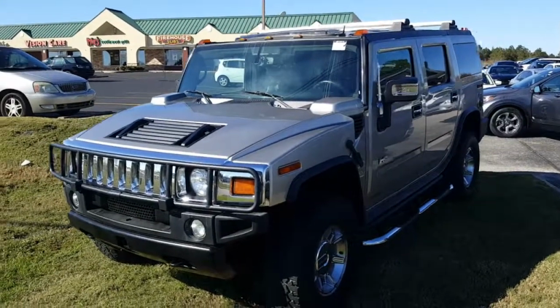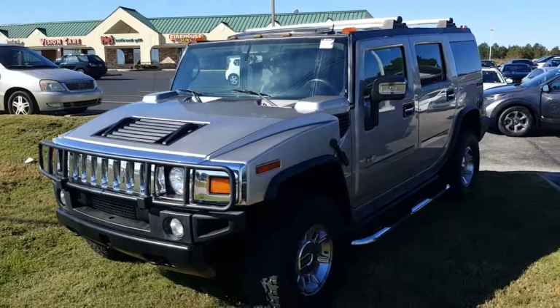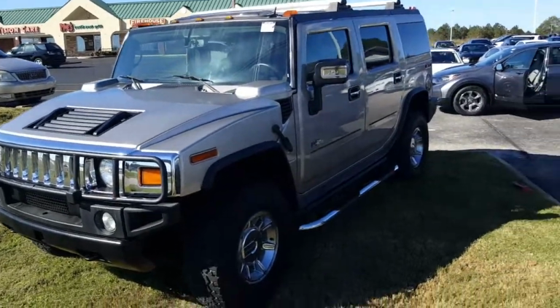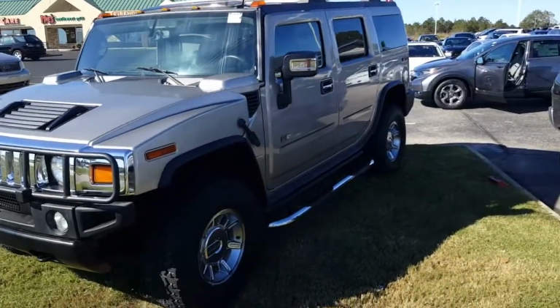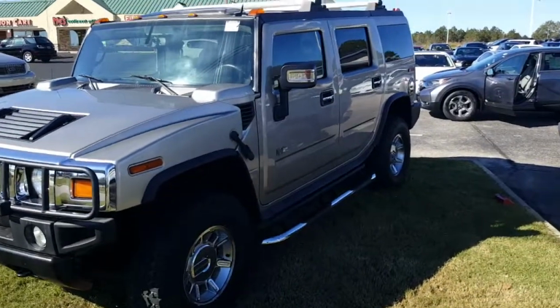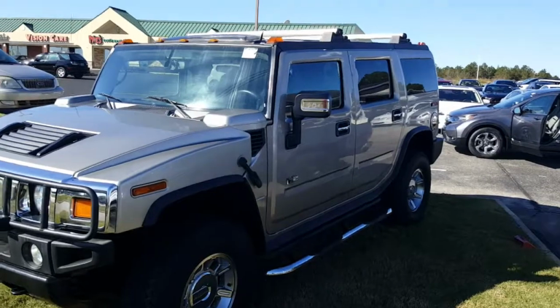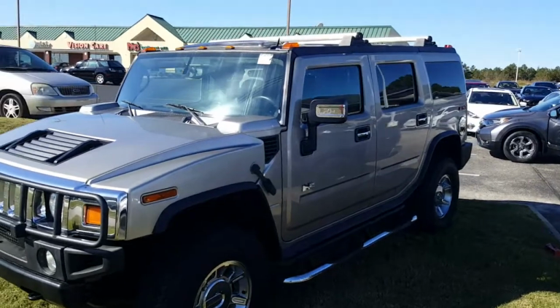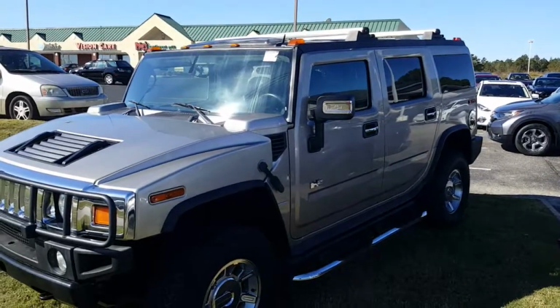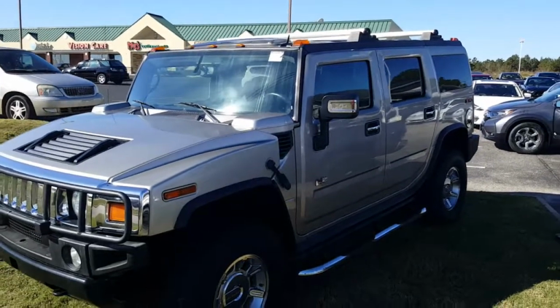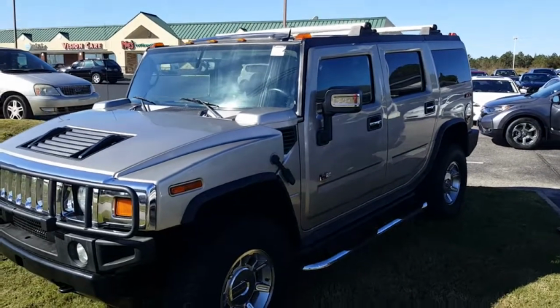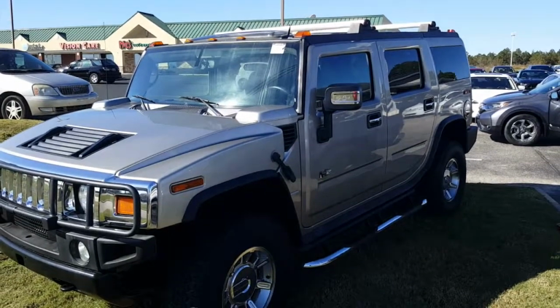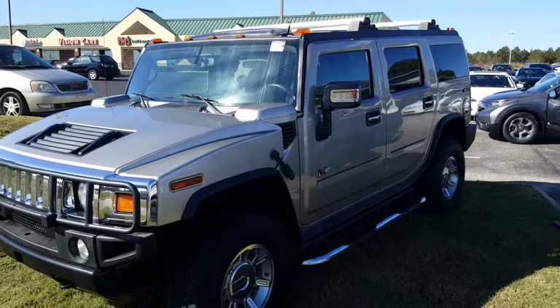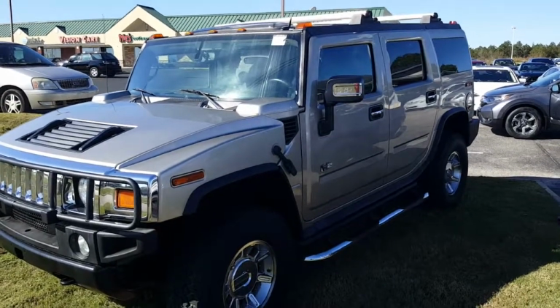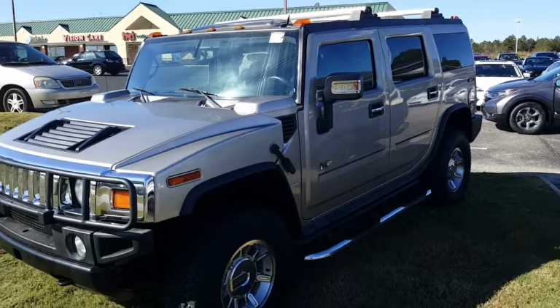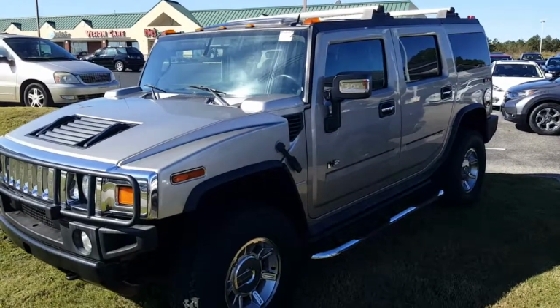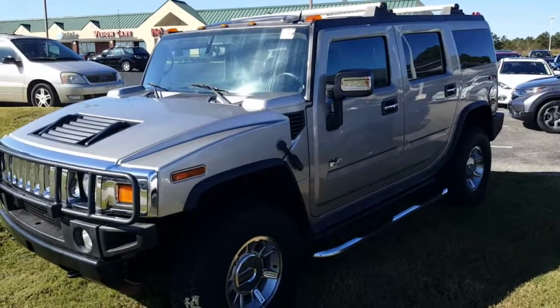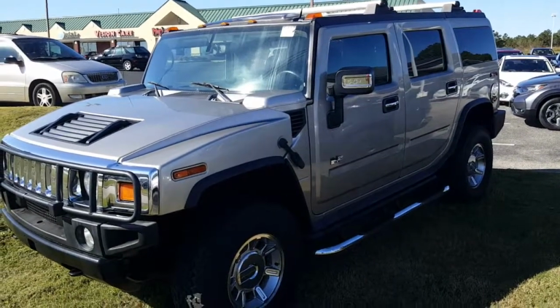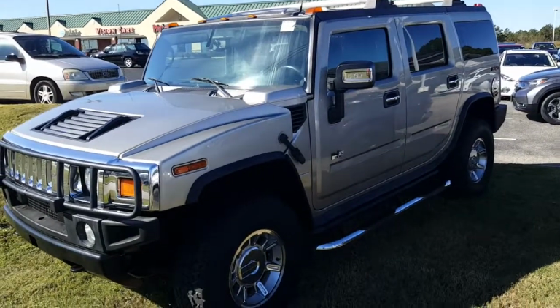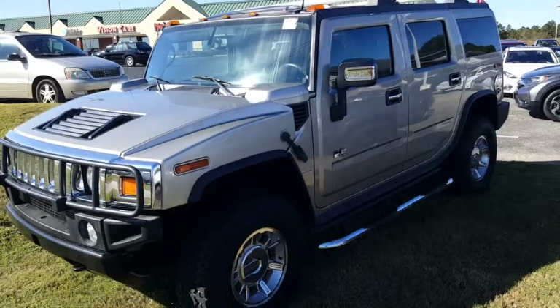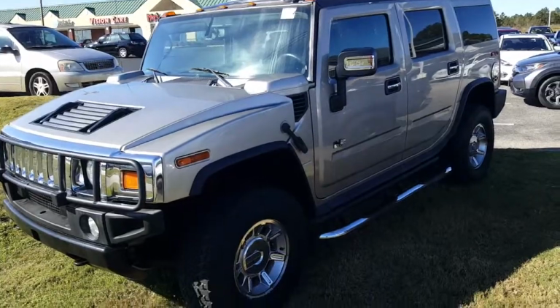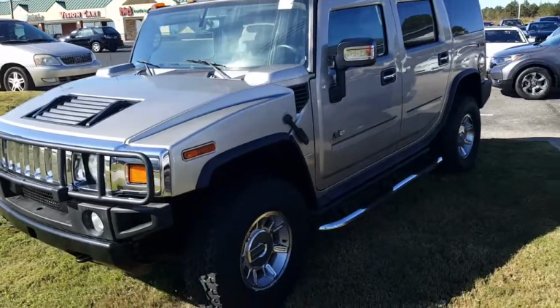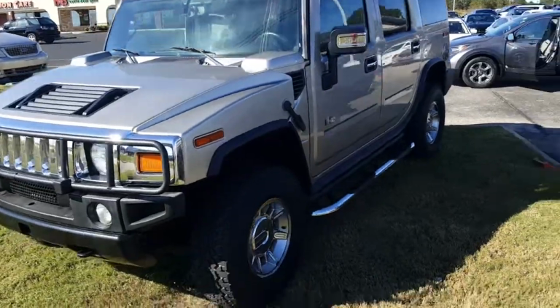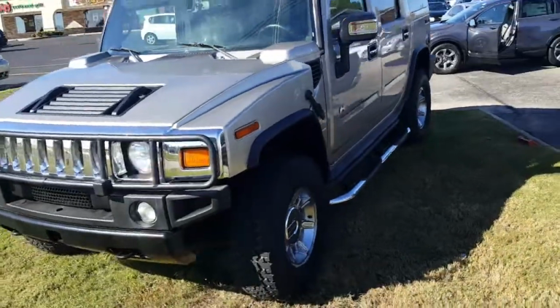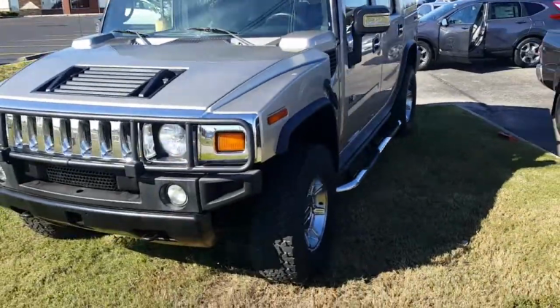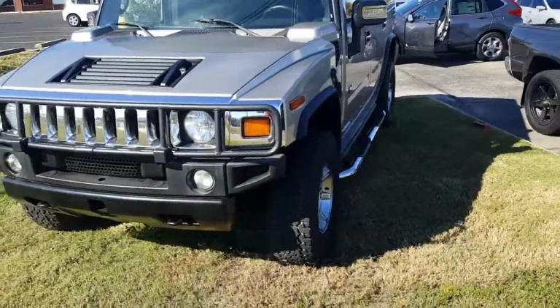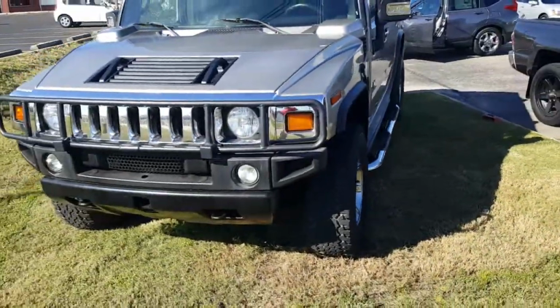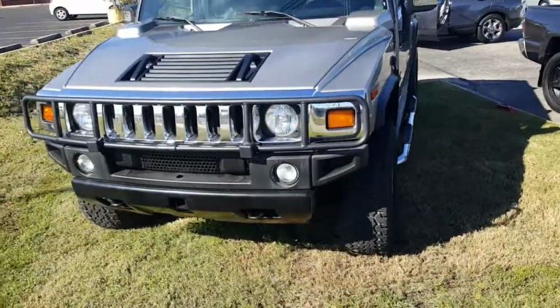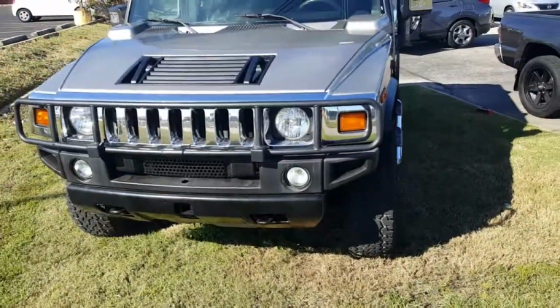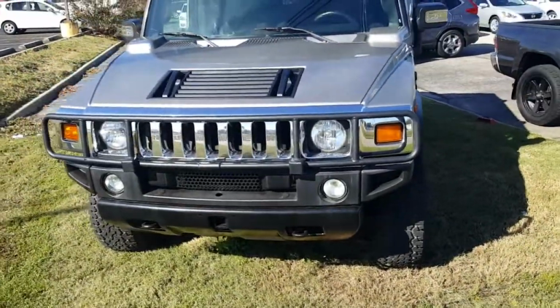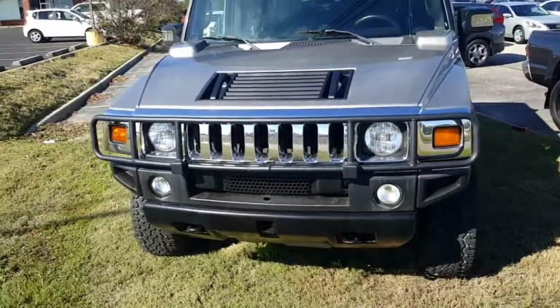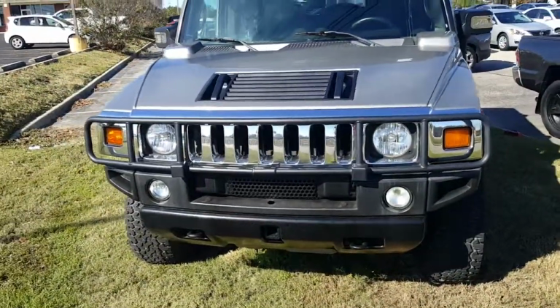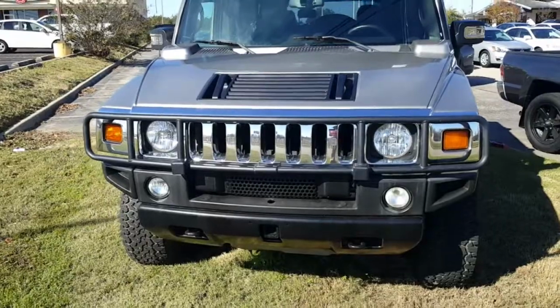The great thing is I do have a 2006 H2 Hummer. It's a great vehicle, so I'm going to go over some of the great features that are on here. It does have very low miles for the year that it is, but here's the front of it.